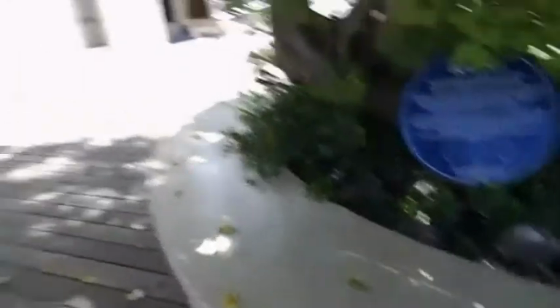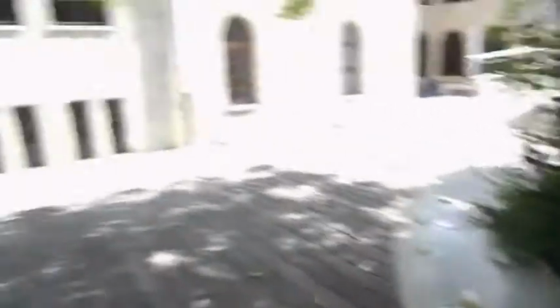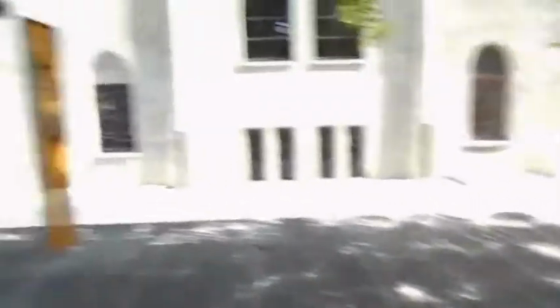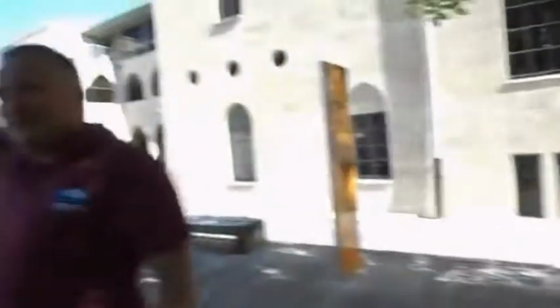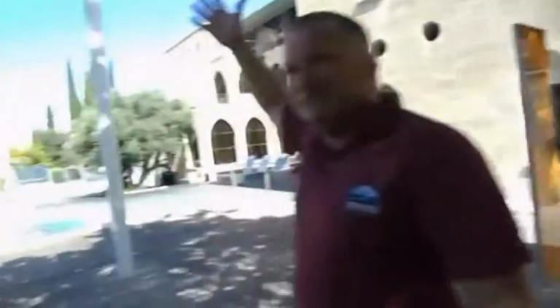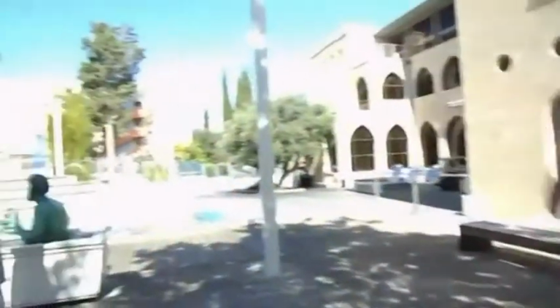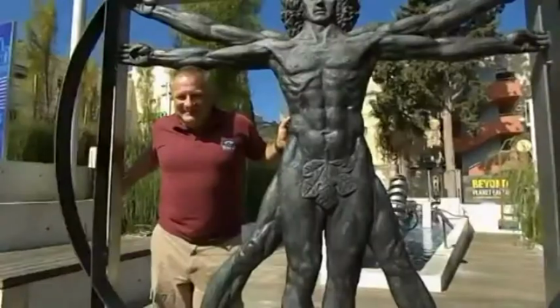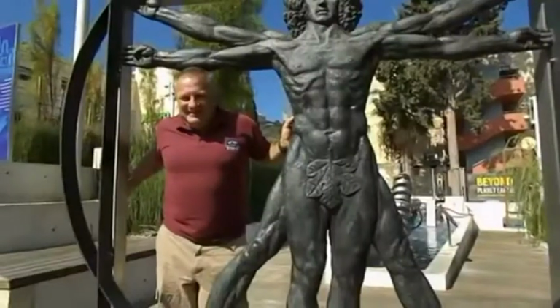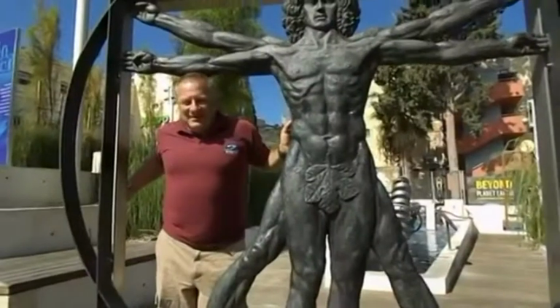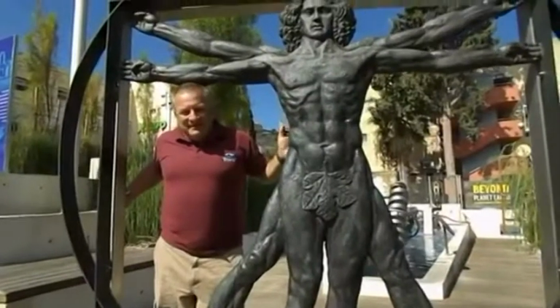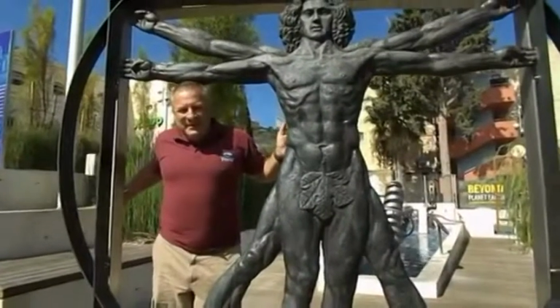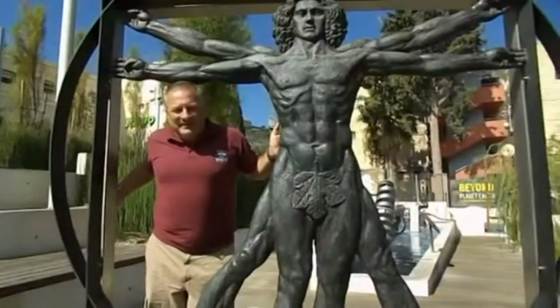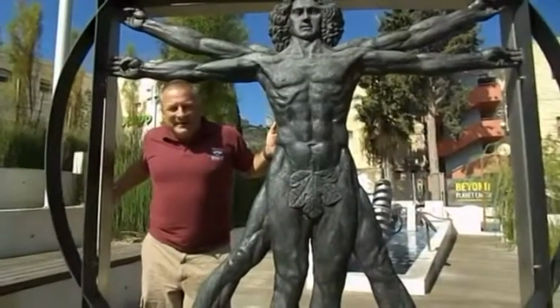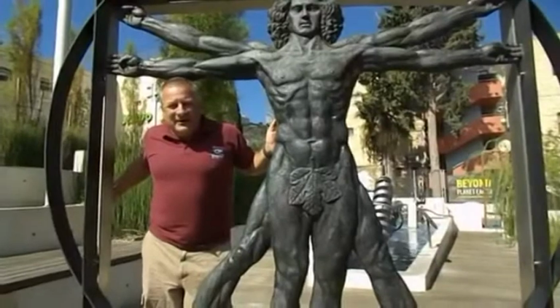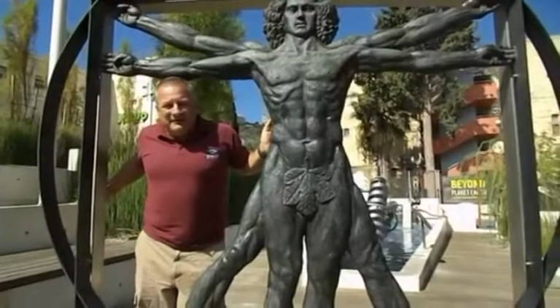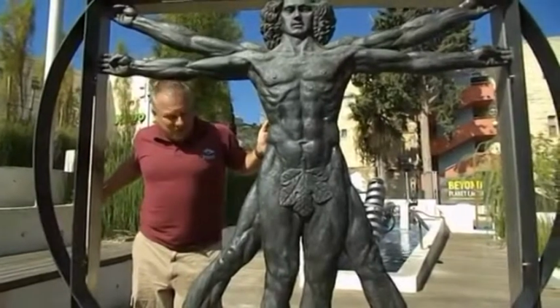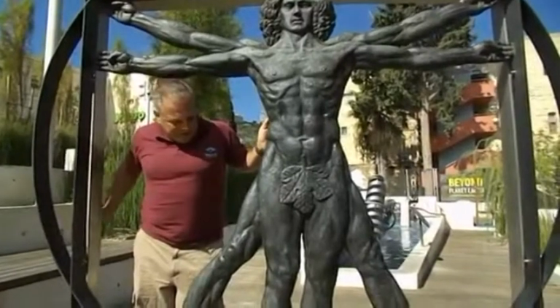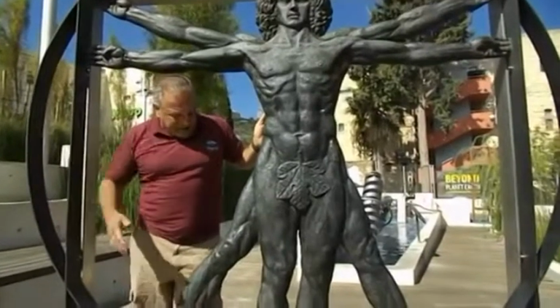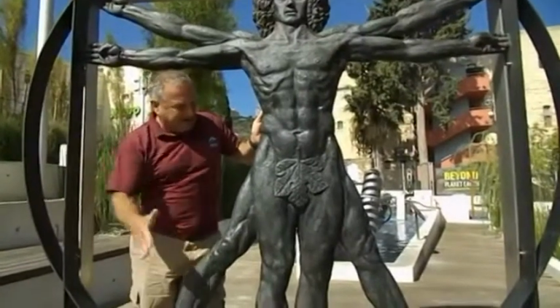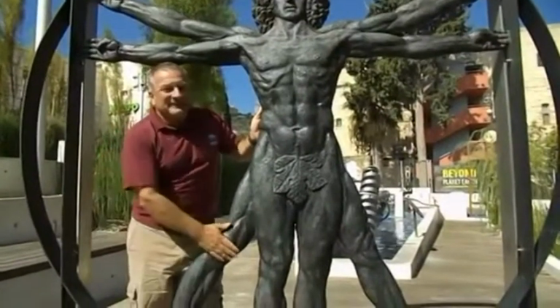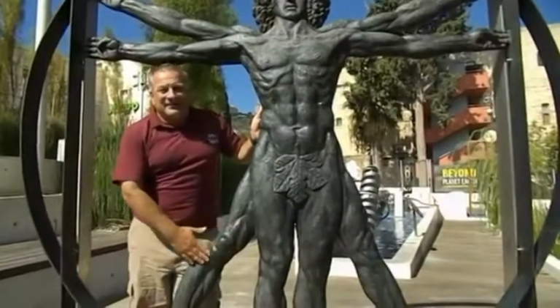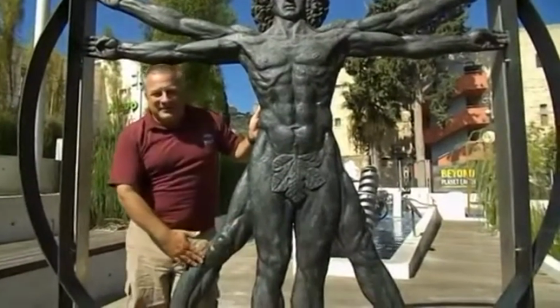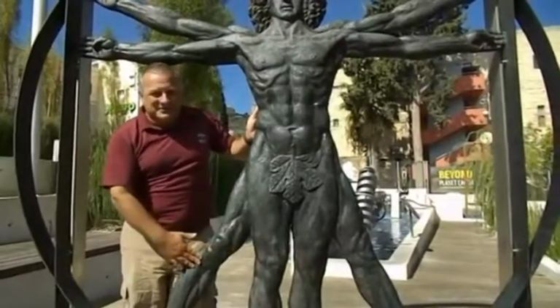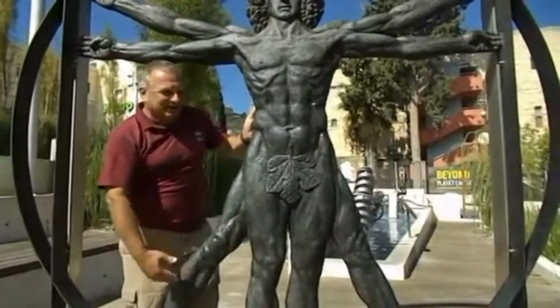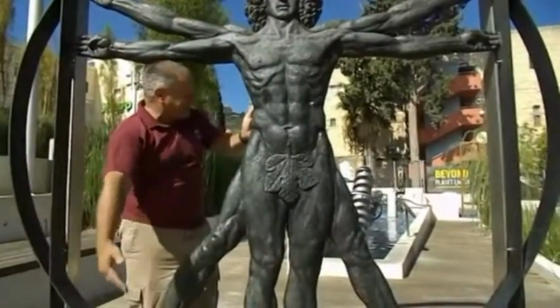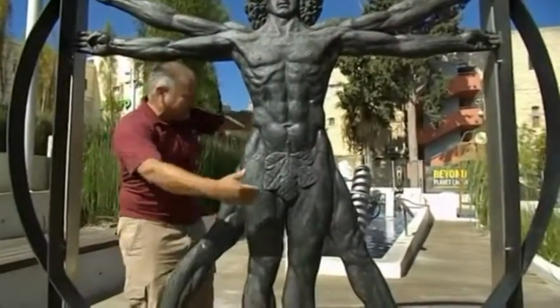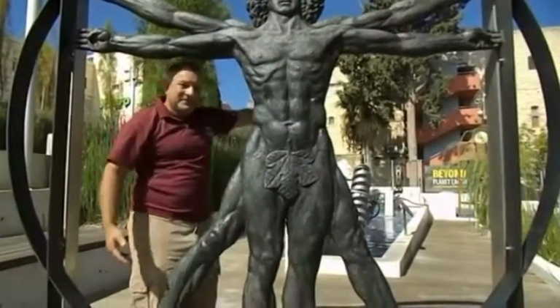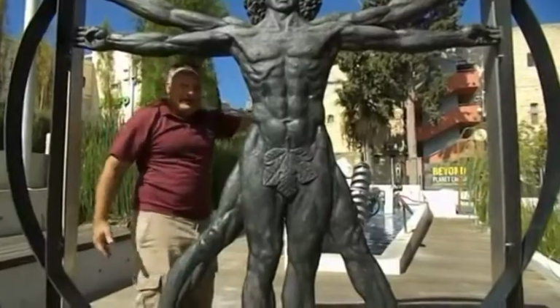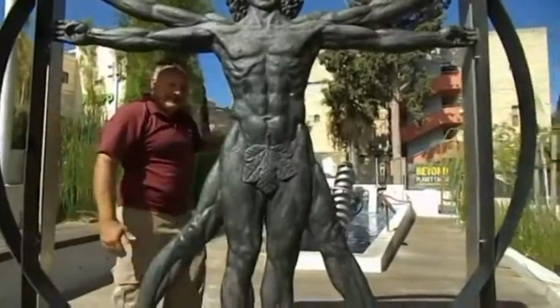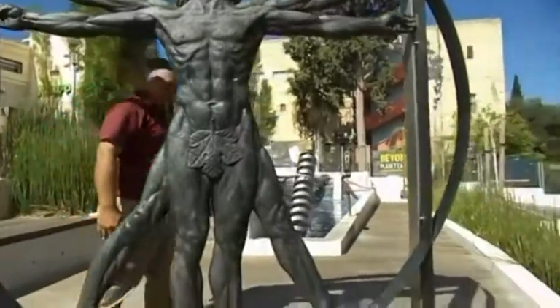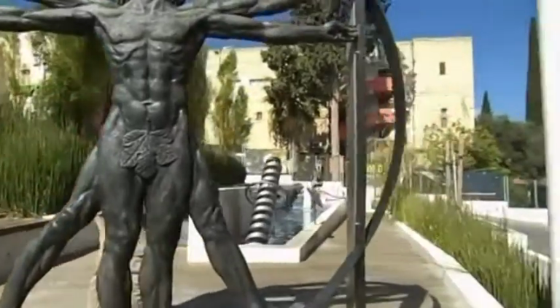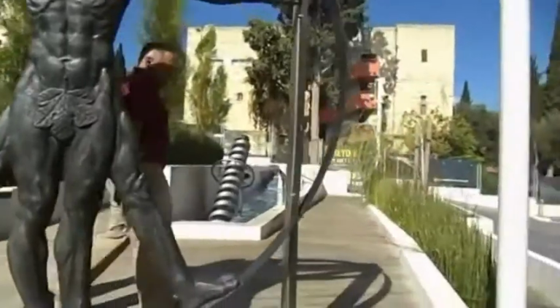Now let's go to Leonardo. We are entering the Leonardo da Vinci courtyard. We have the icon of Leonardo da Vinci at the entrance, and coming into the courtyard, you see the golden ratio.